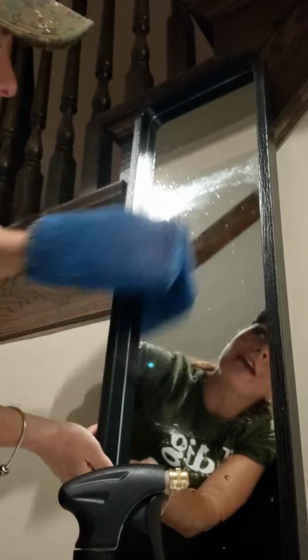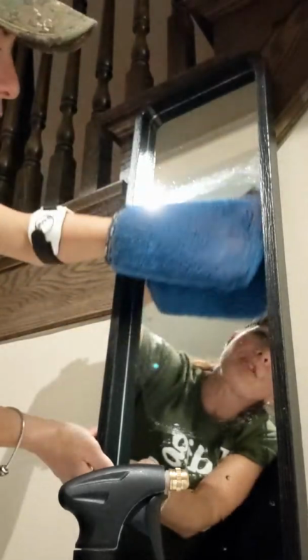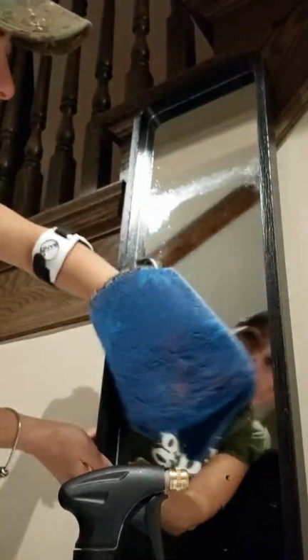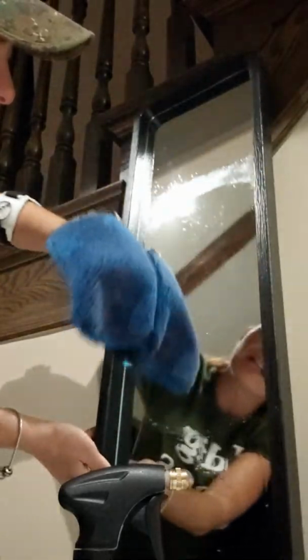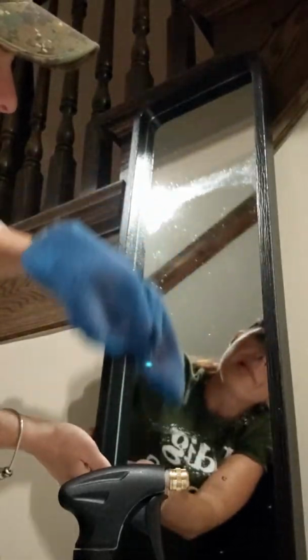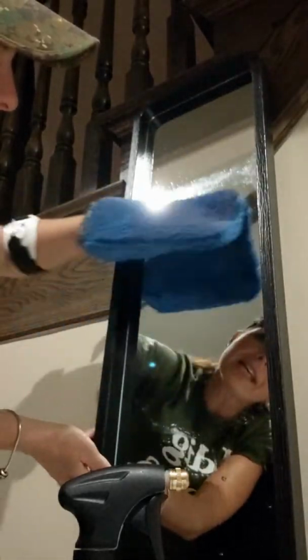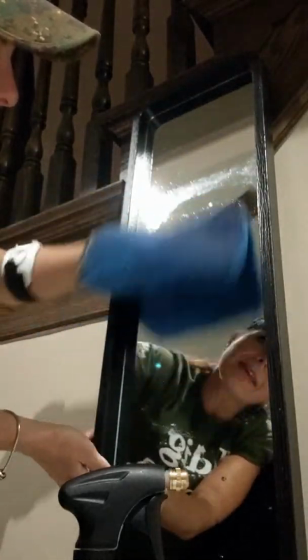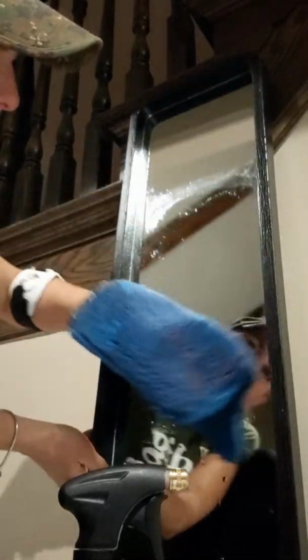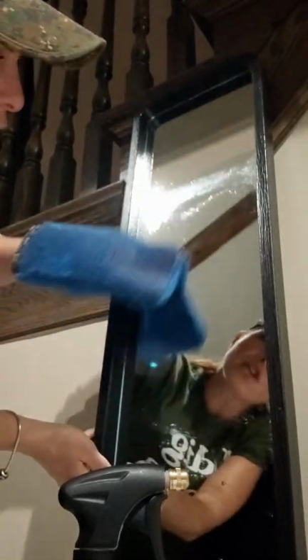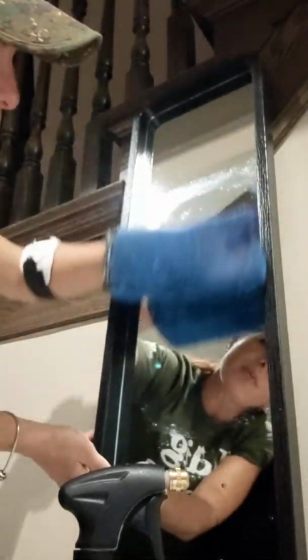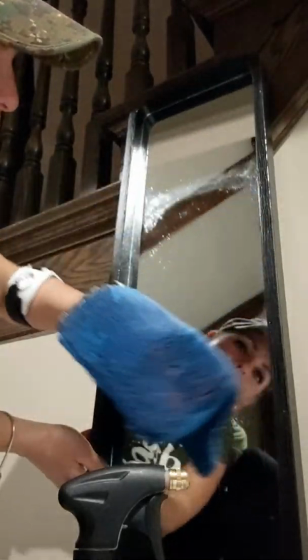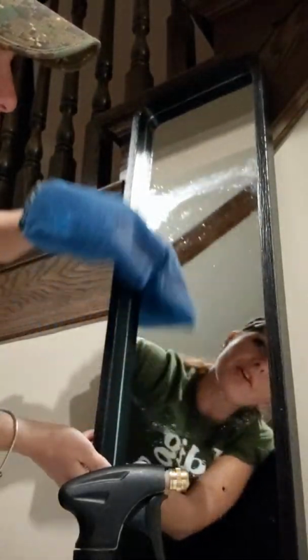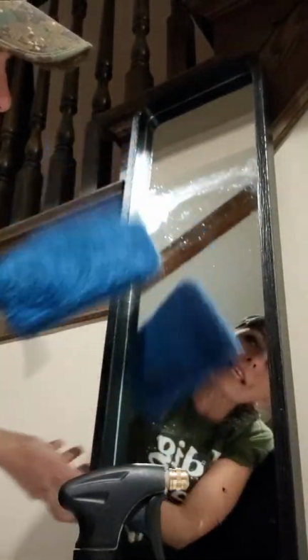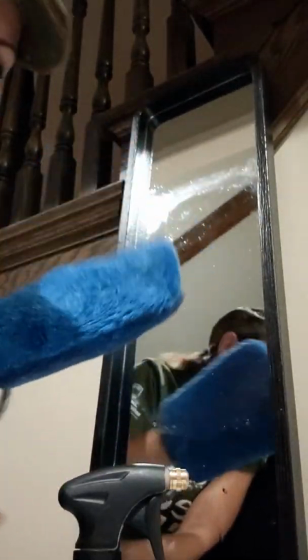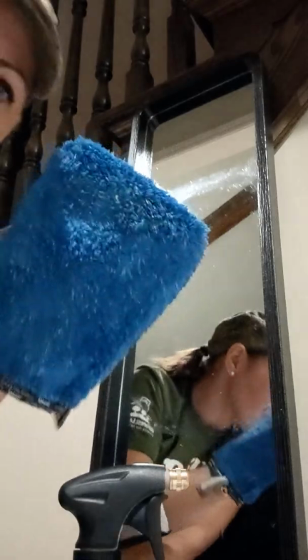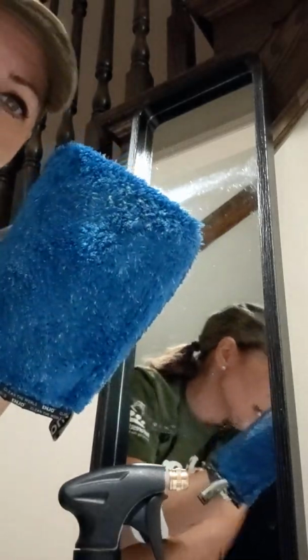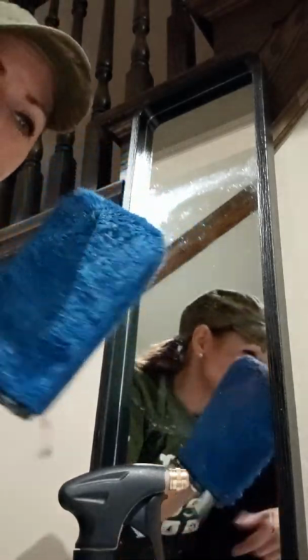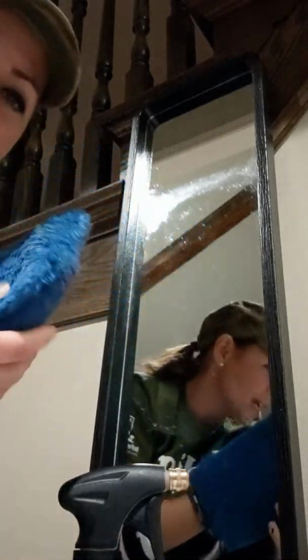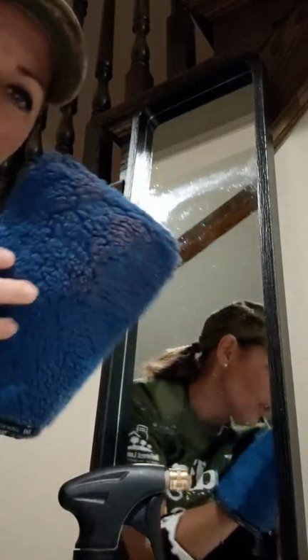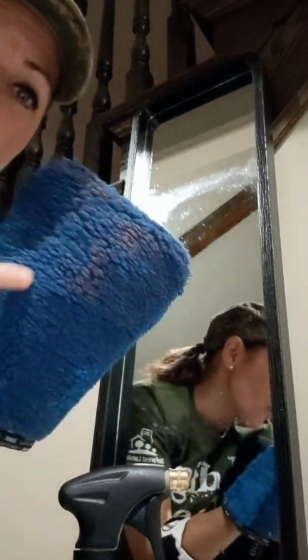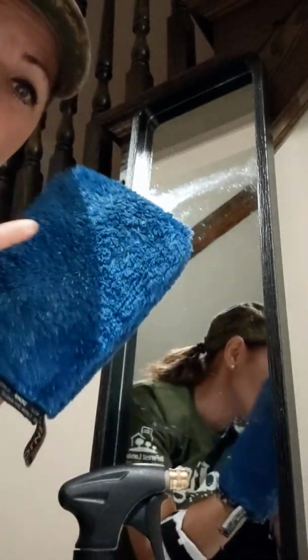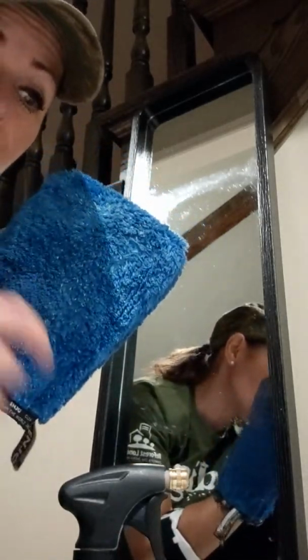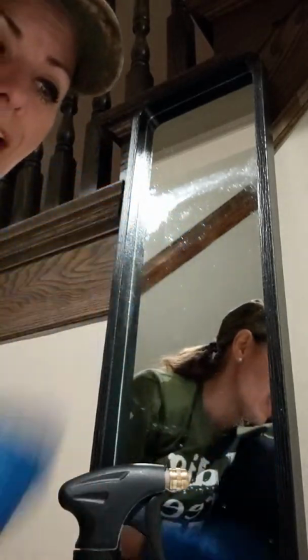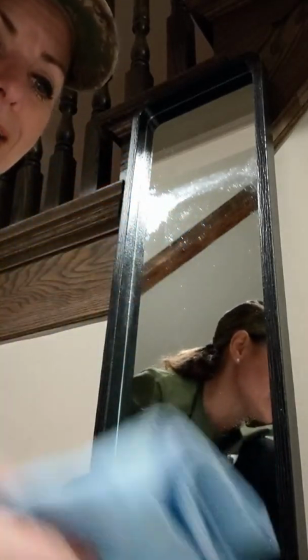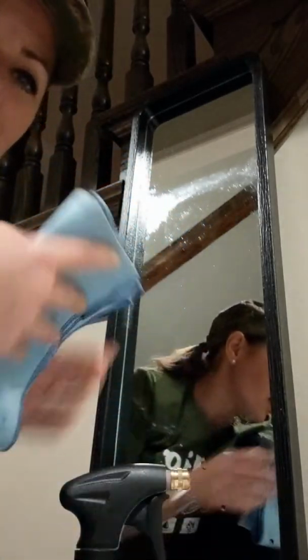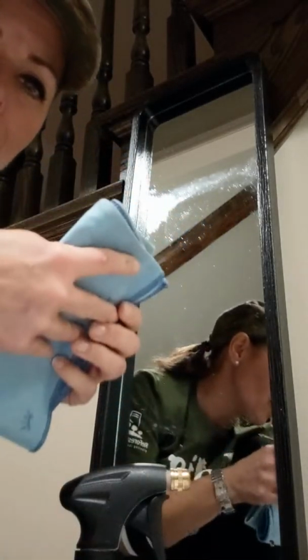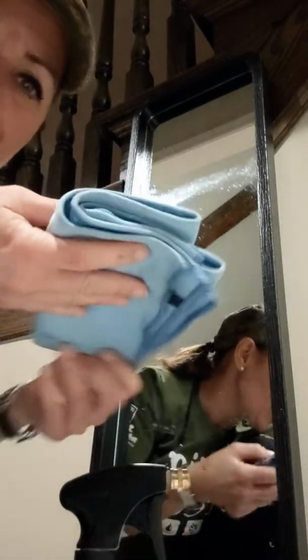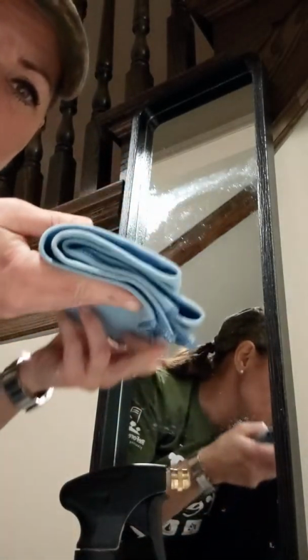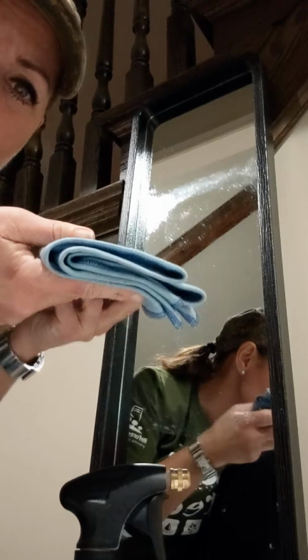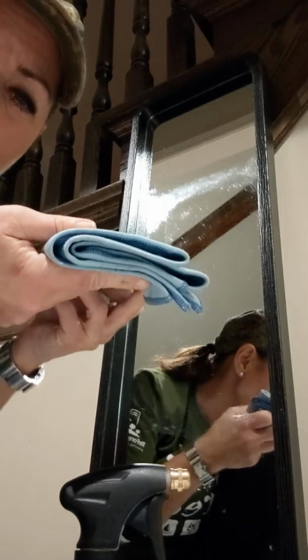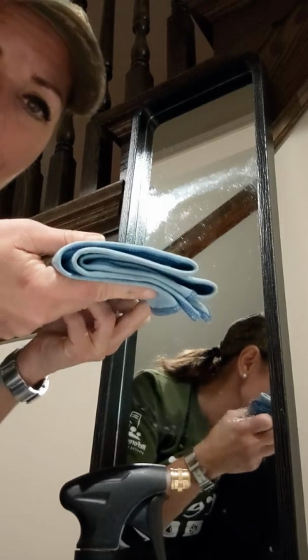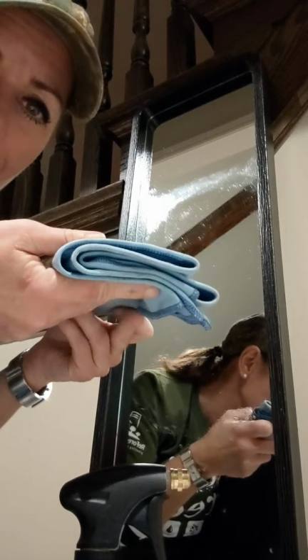Then I flip it to the next side, which is the soft side. You can see how there are some really nice long fibers here, and this will hold and absorb as much of the water on that surface before you dry it off with your Yeniofil.